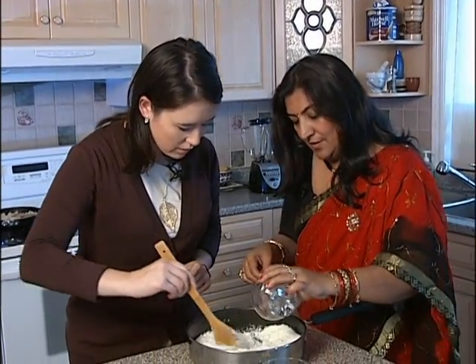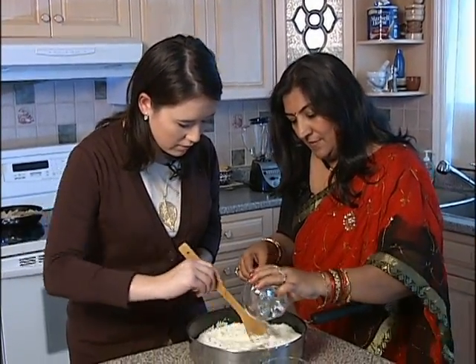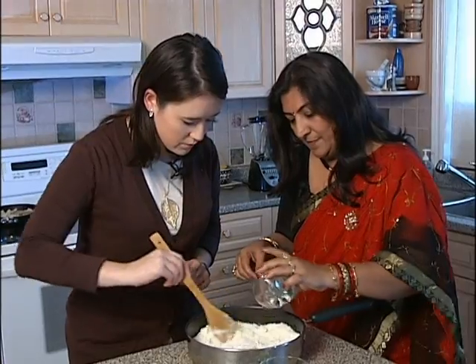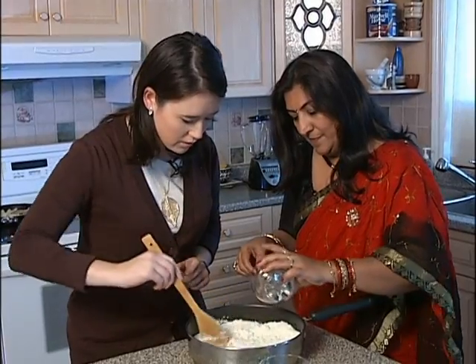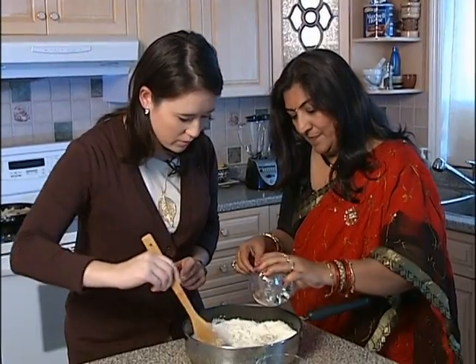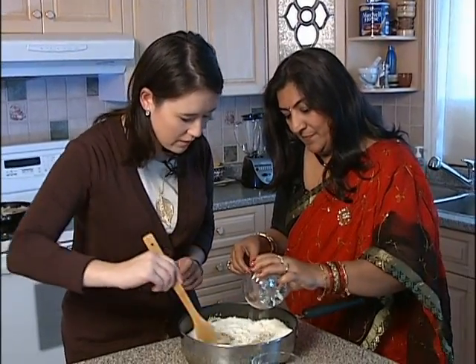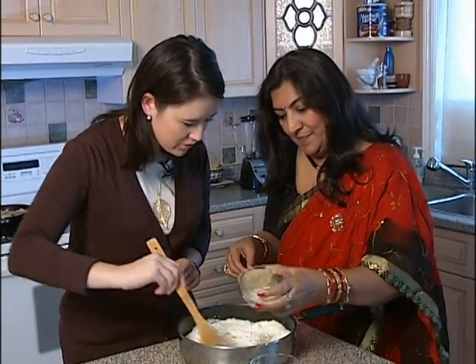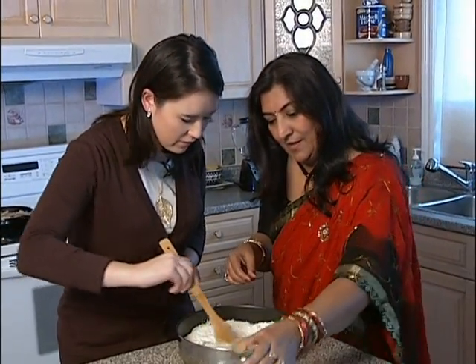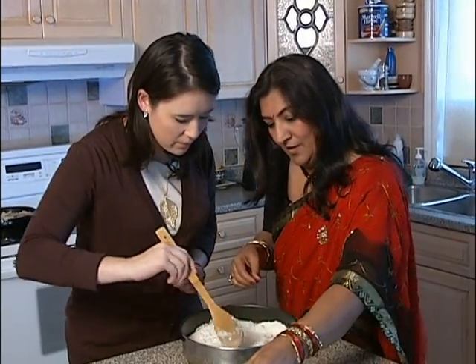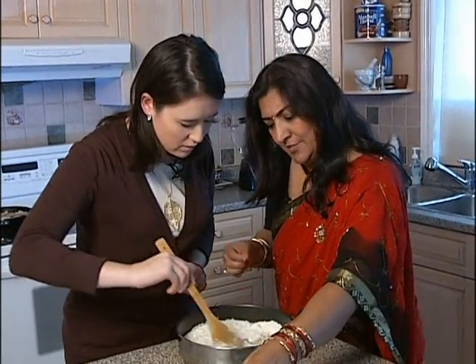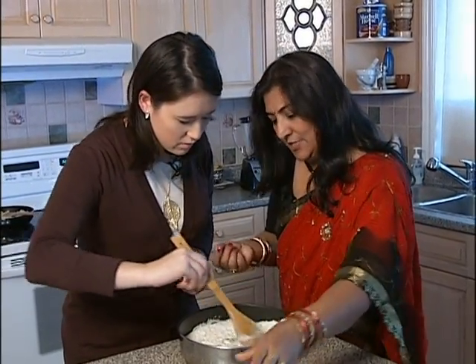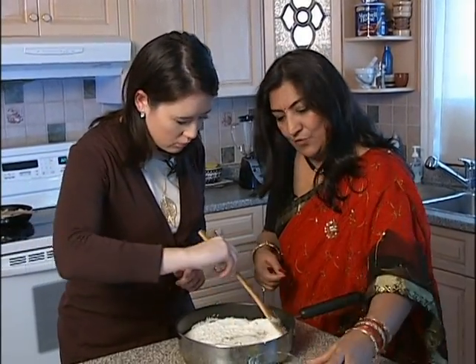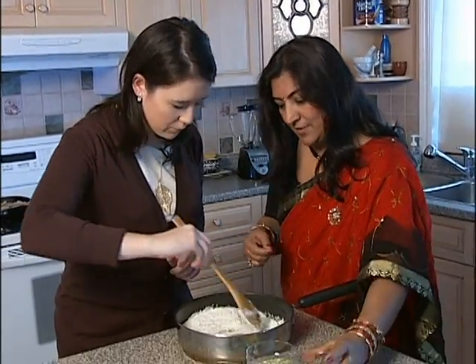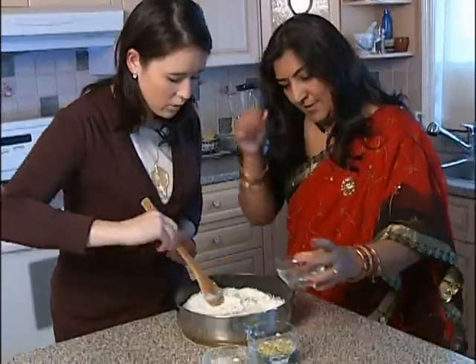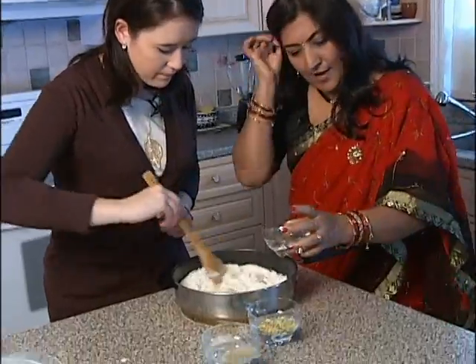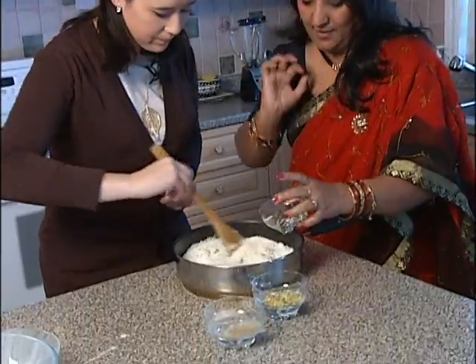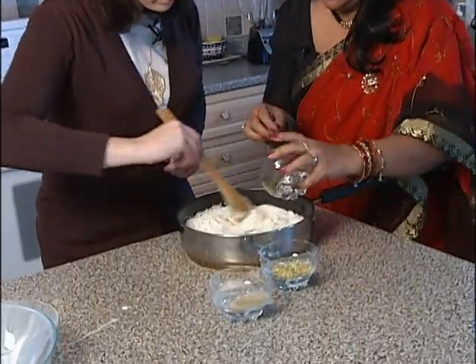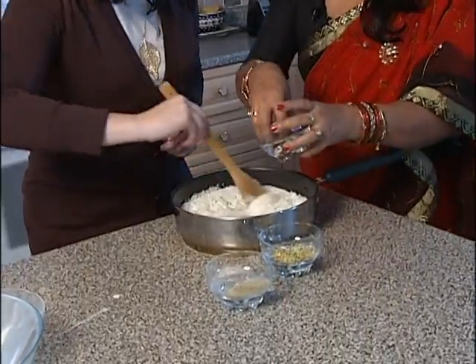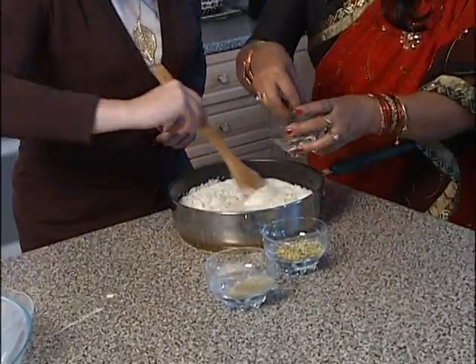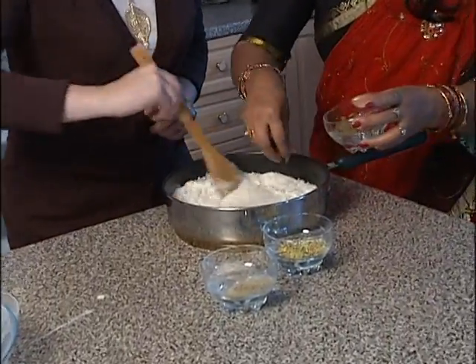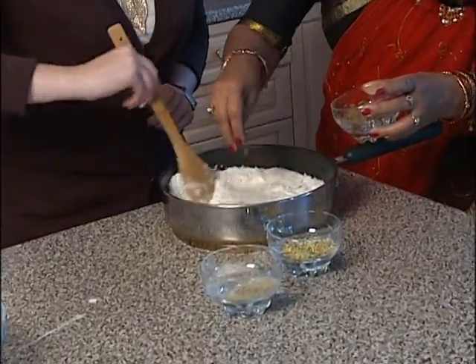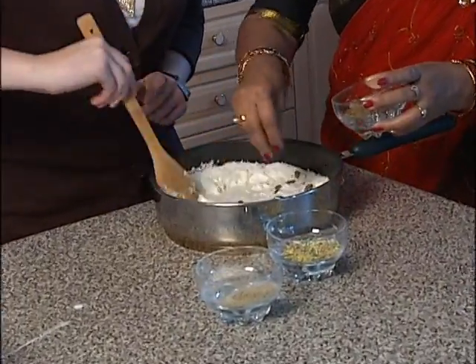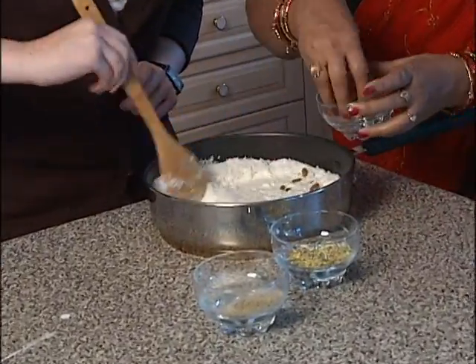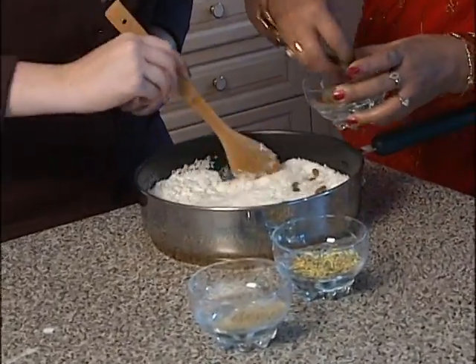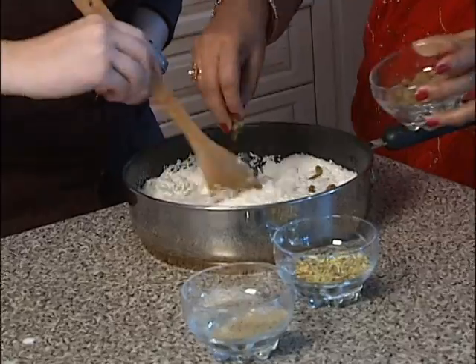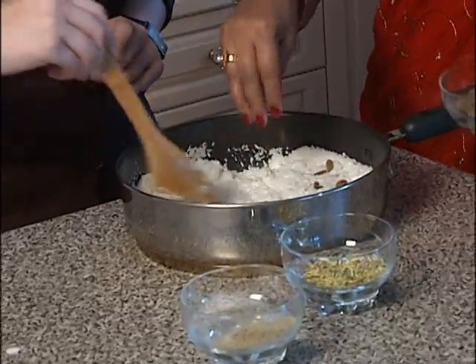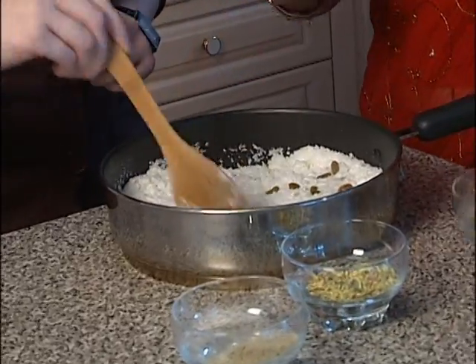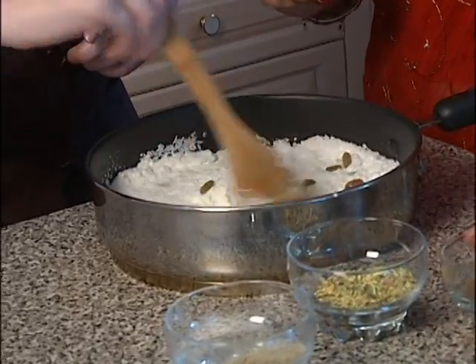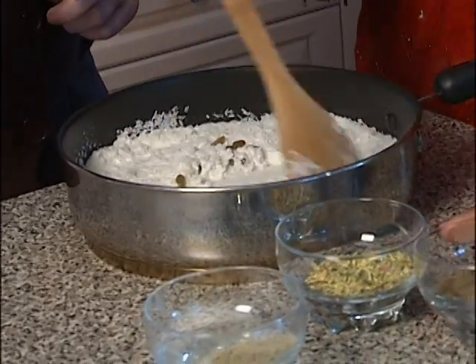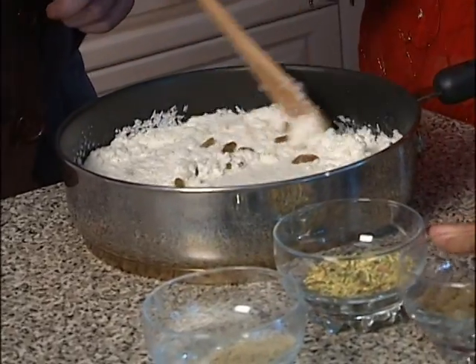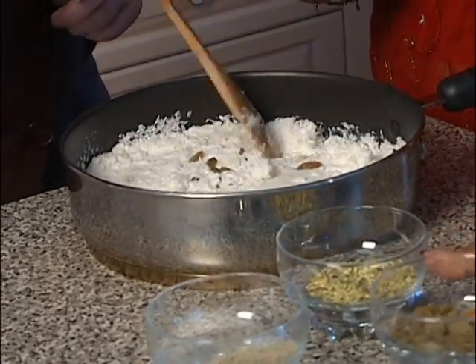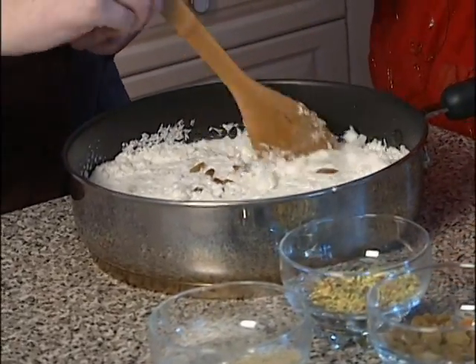I'll continue stirring as you put some in. How much is that? About one tablespoon. One tablespoon, okay. And 10 to 15 green raisins. In cooking, raisins help keep things moist, which is nice.